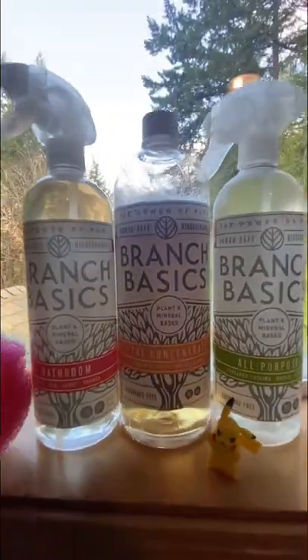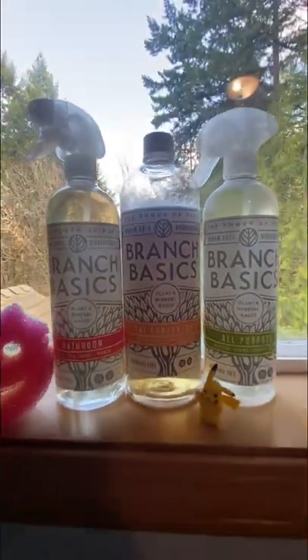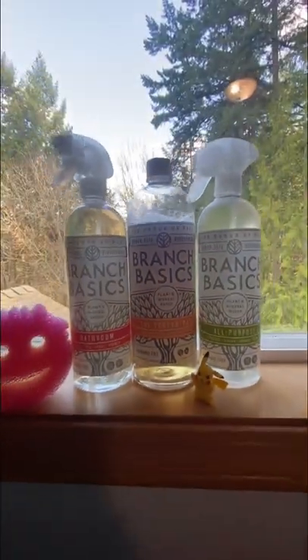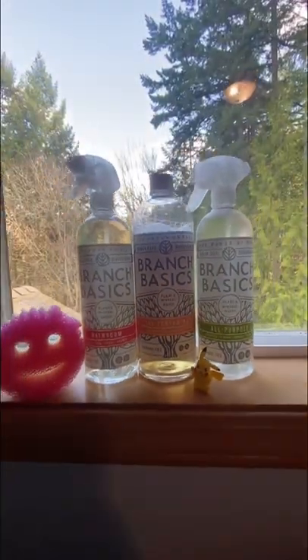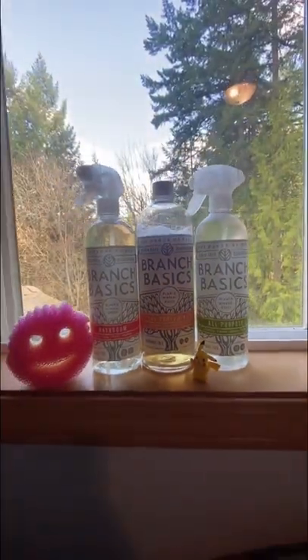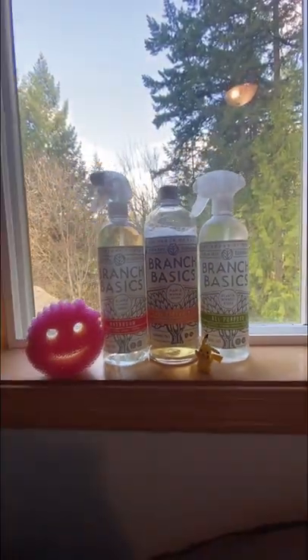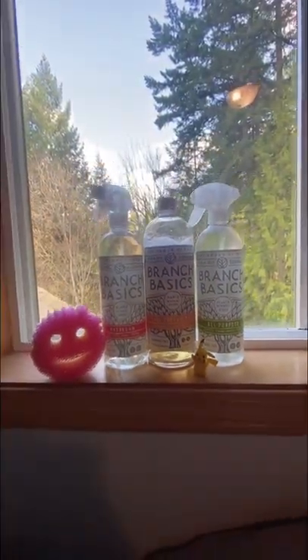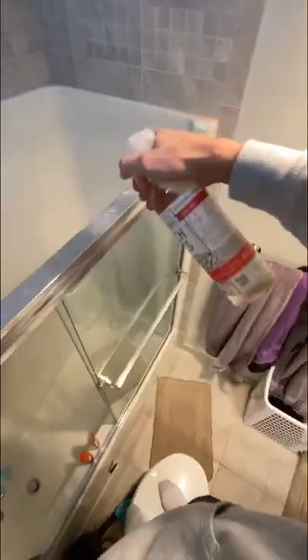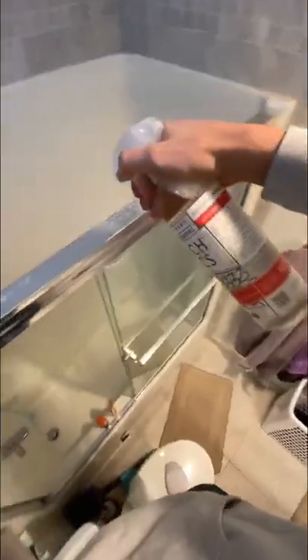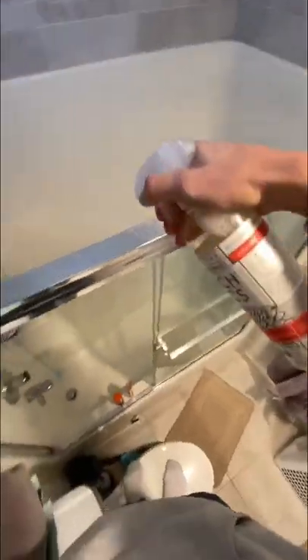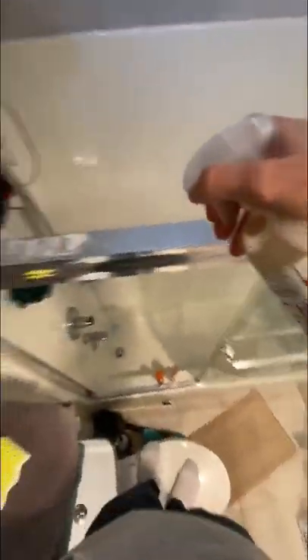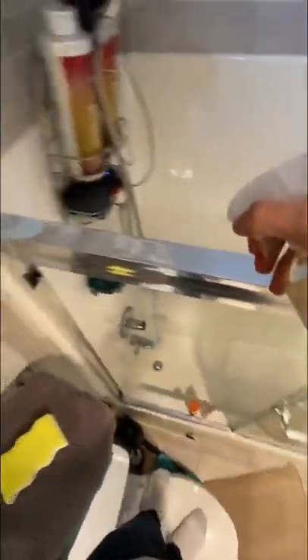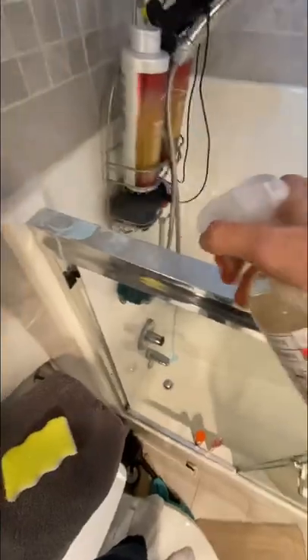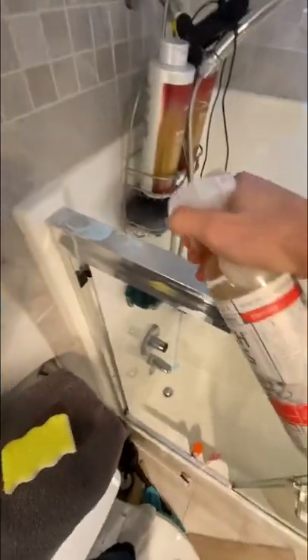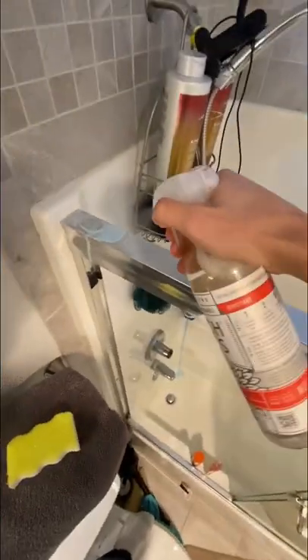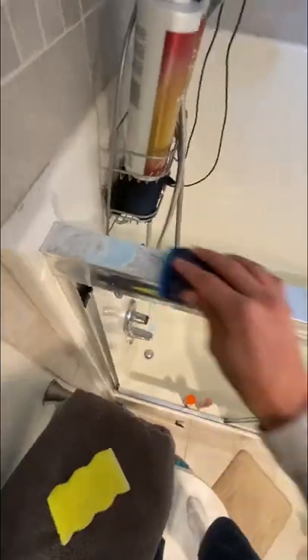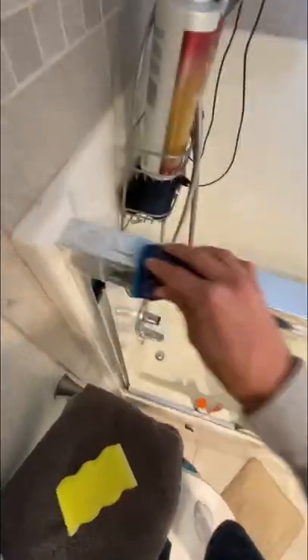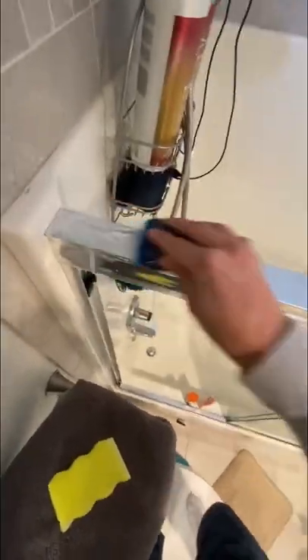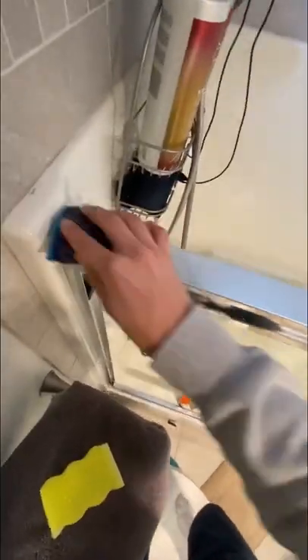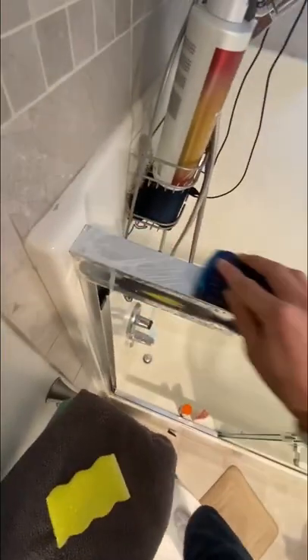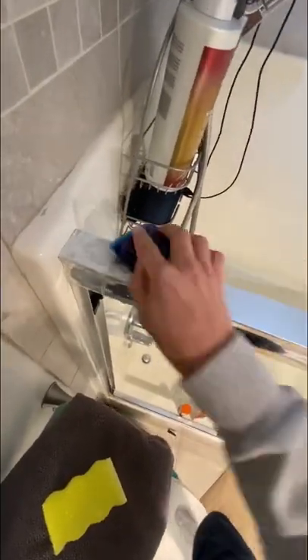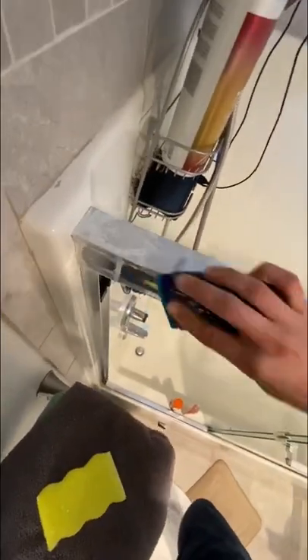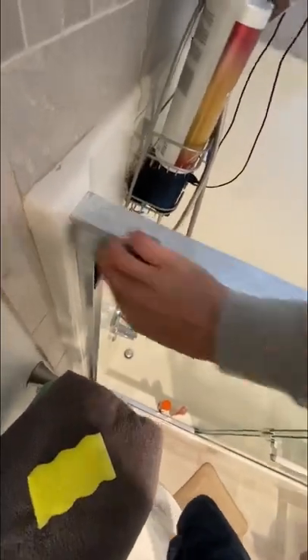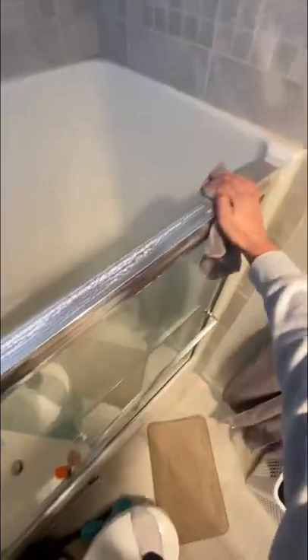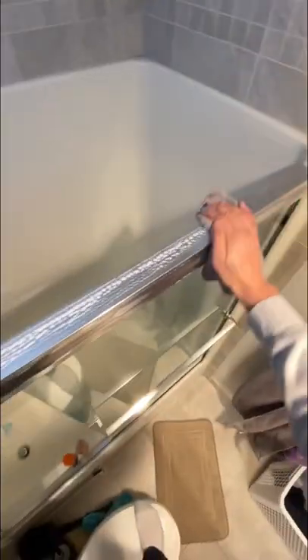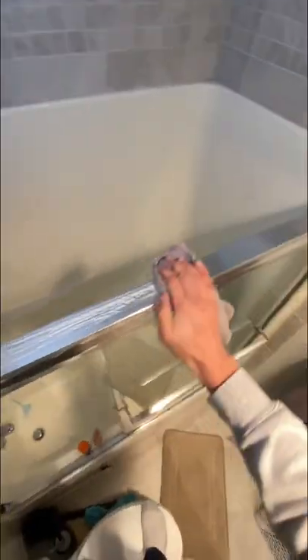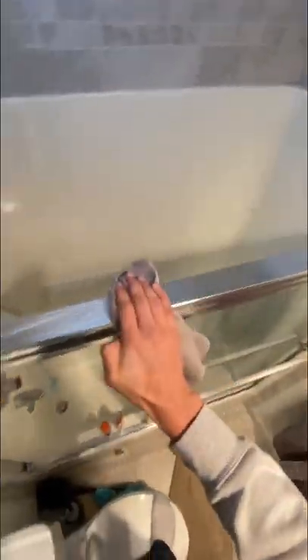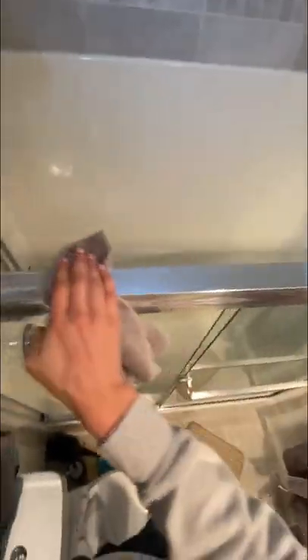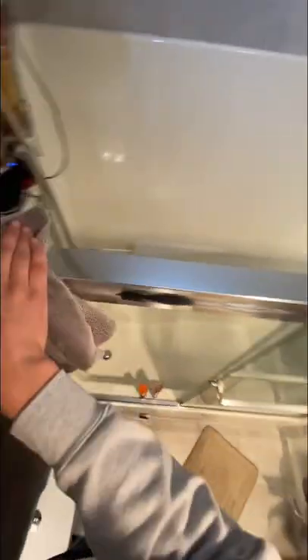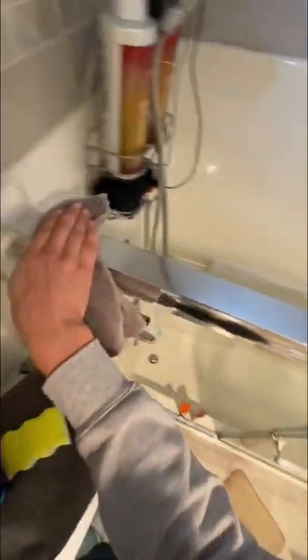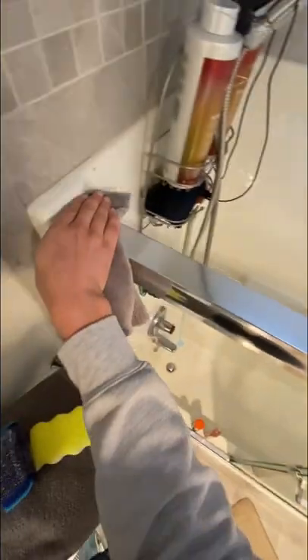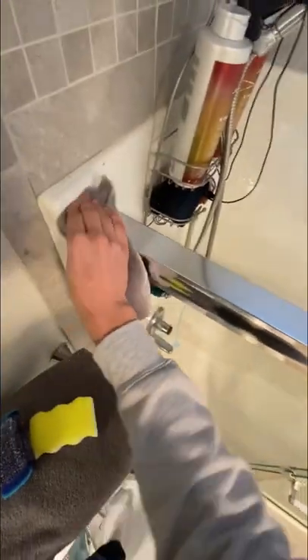I thought it would be a good idea to try out some new cleaning products and see if they can handle some caked-on soap scum. These guys are called Branch Basics, and I'm using their bathroom deep cleaner alongside some Scrub Daddies to get it nice and clean.